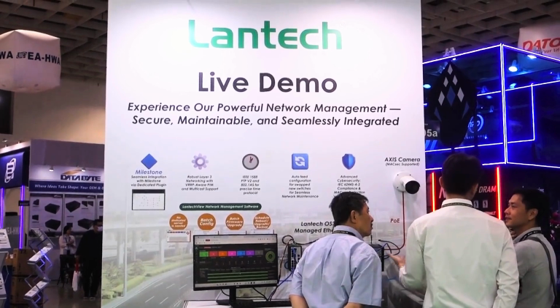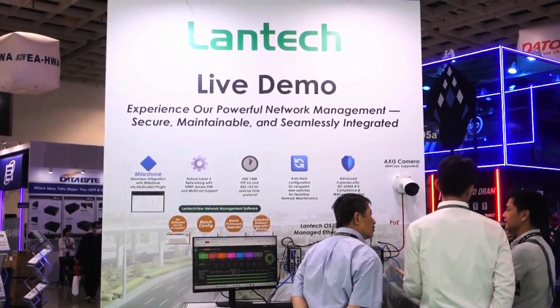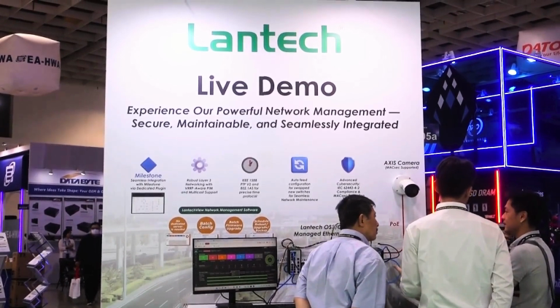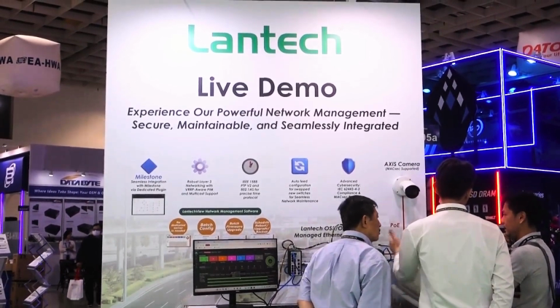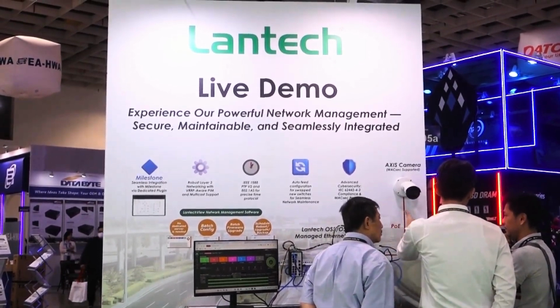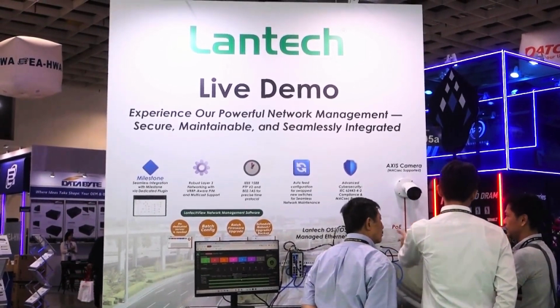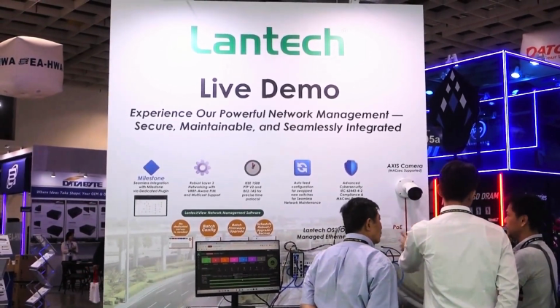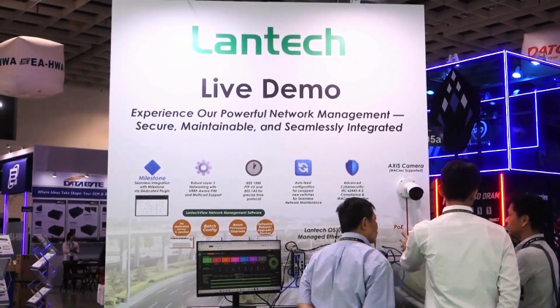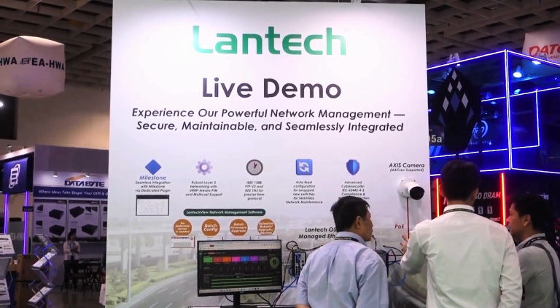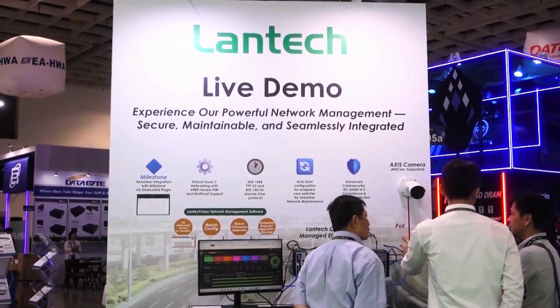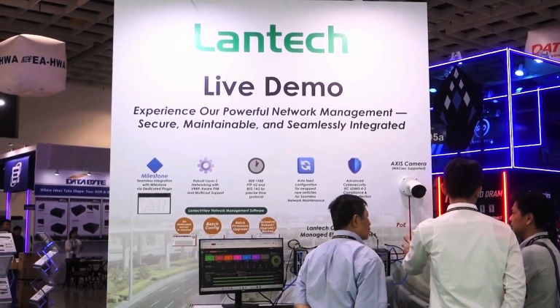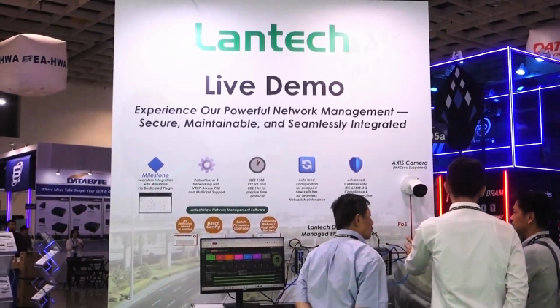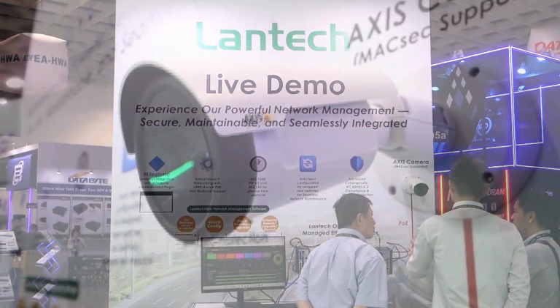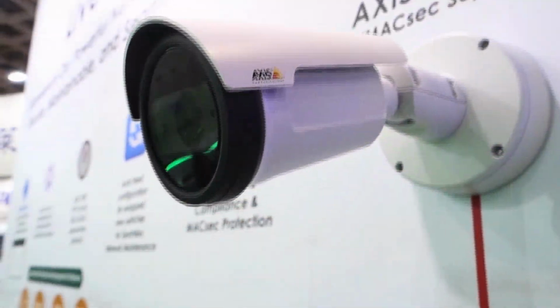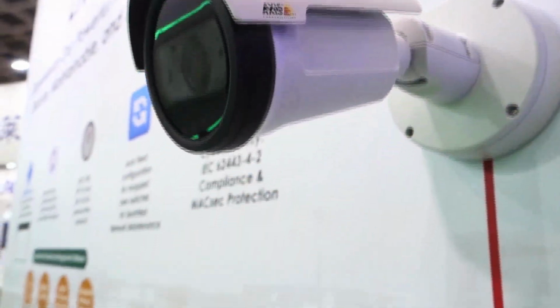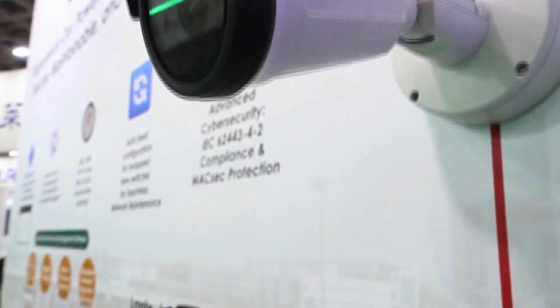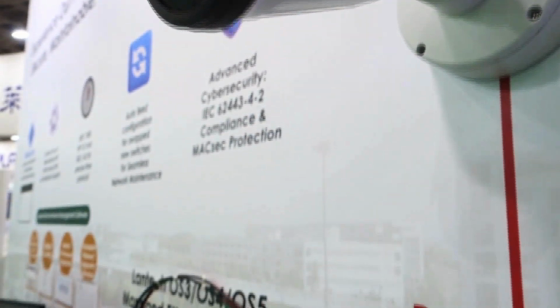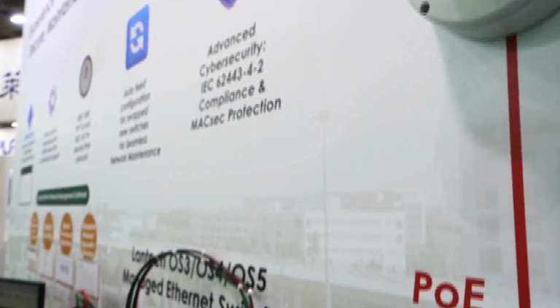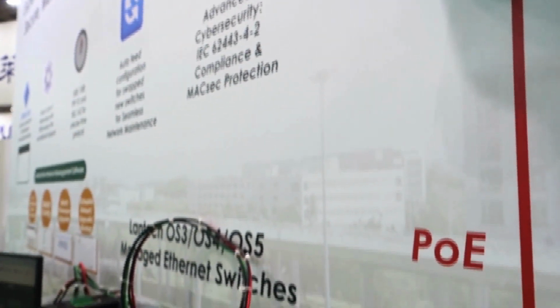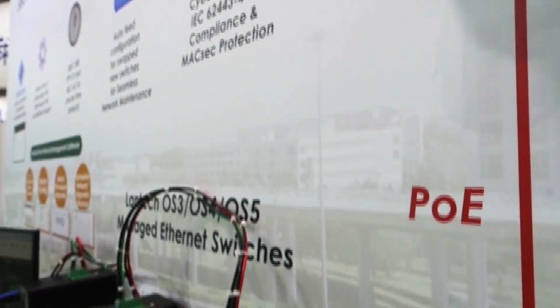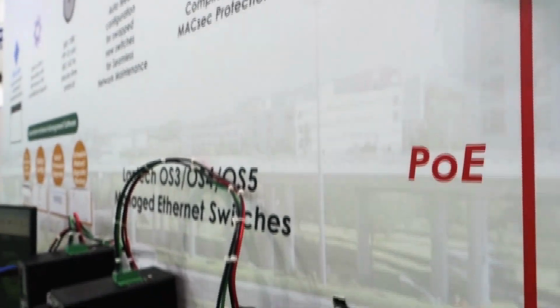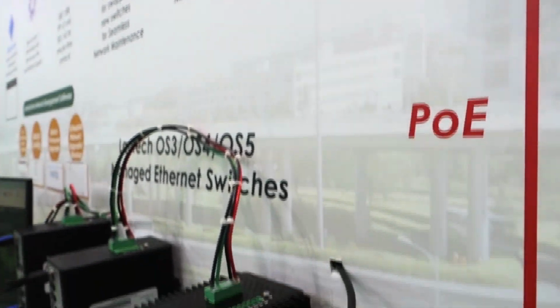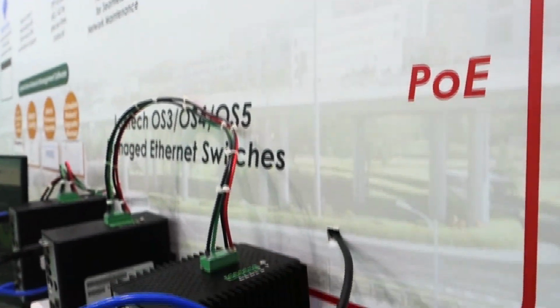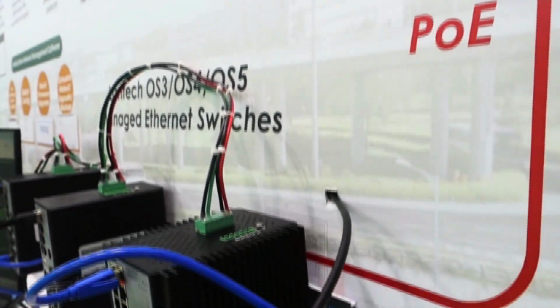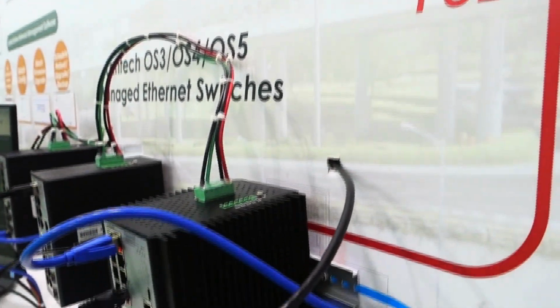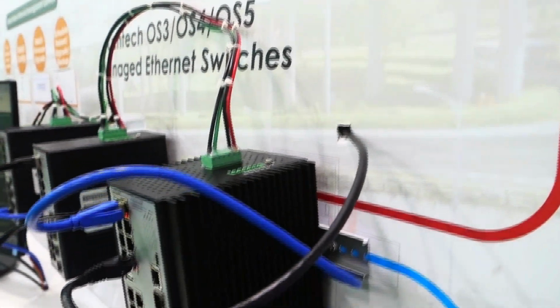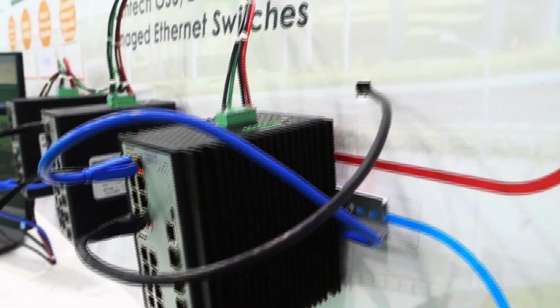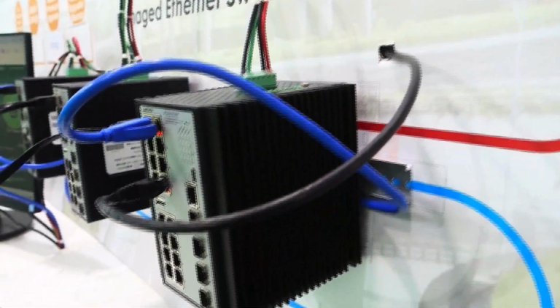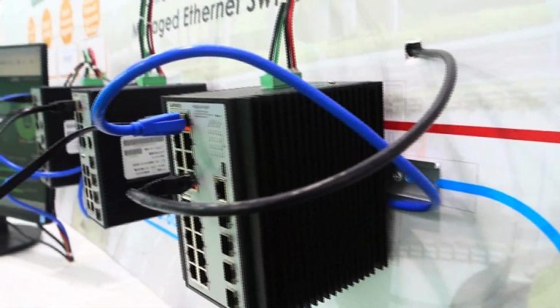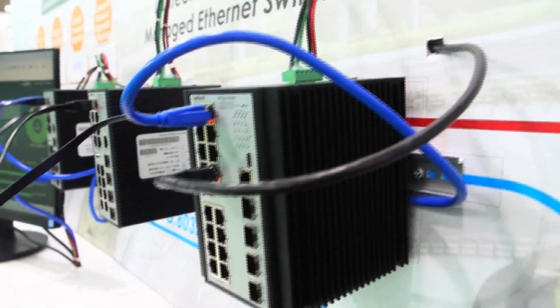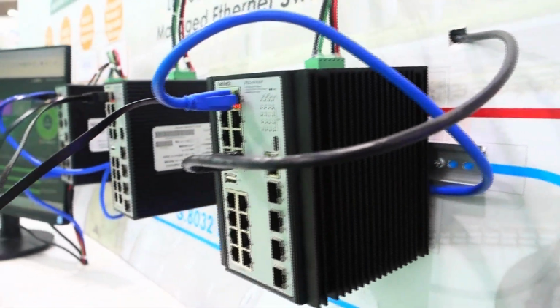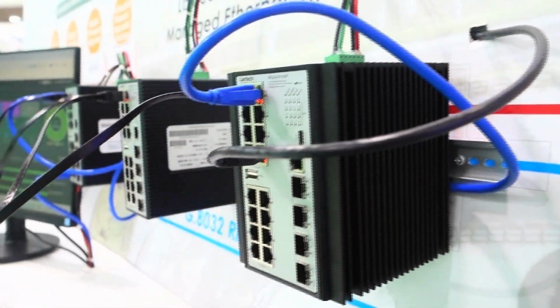For software functionality, visit the live demo area. Here, three switches form a redundant ring network, connected to an Axis IP camera, demonstrating the Lantech VIEW network management software.